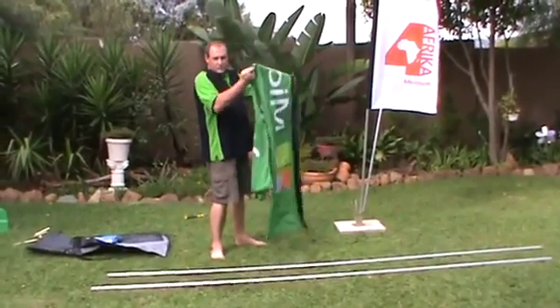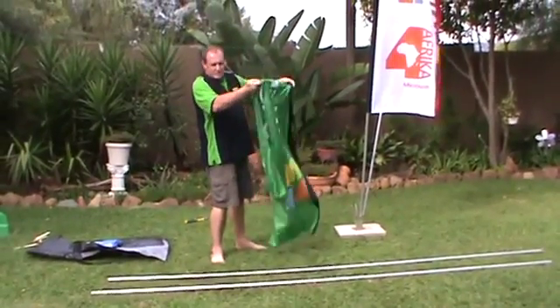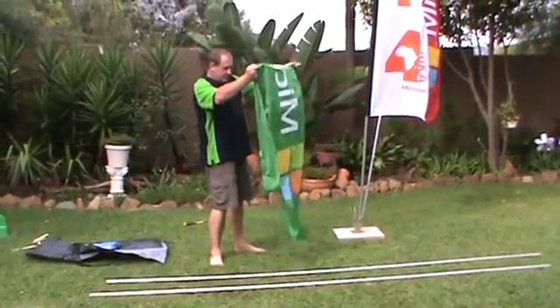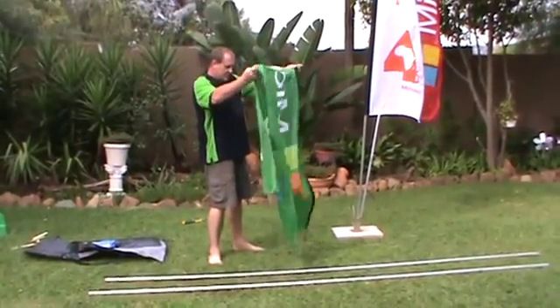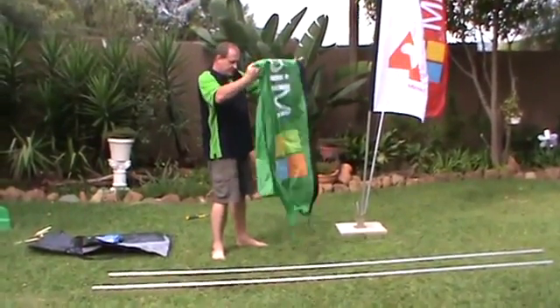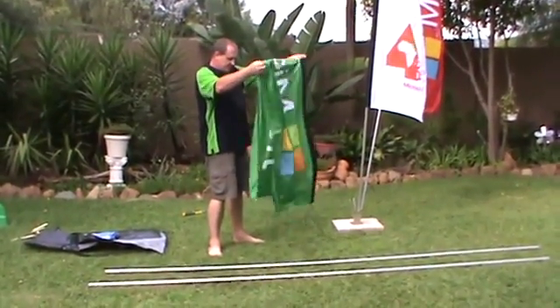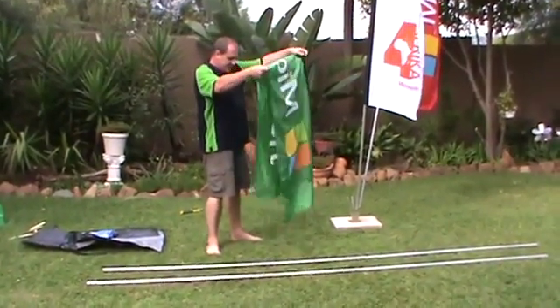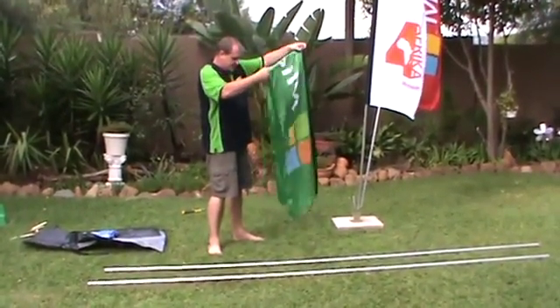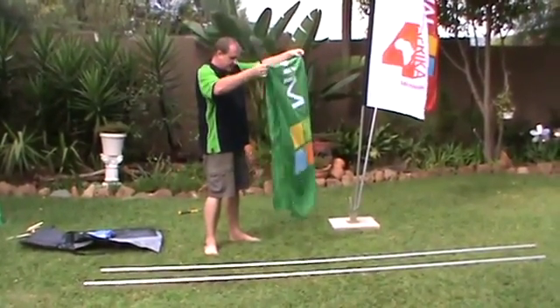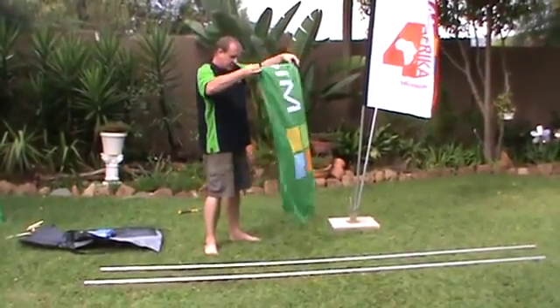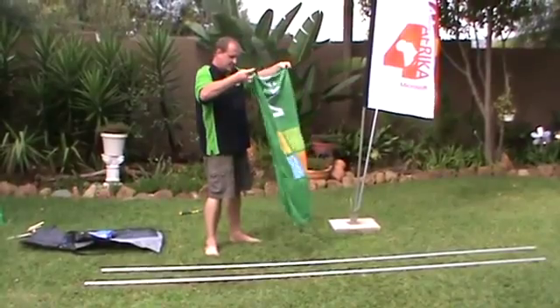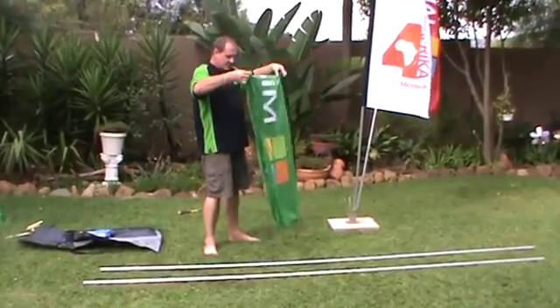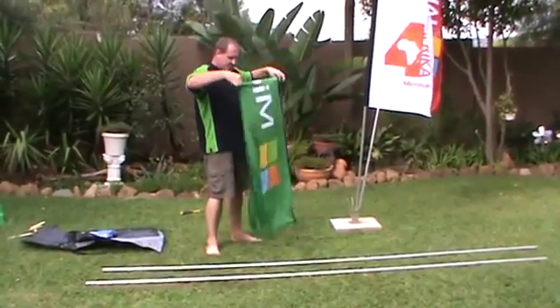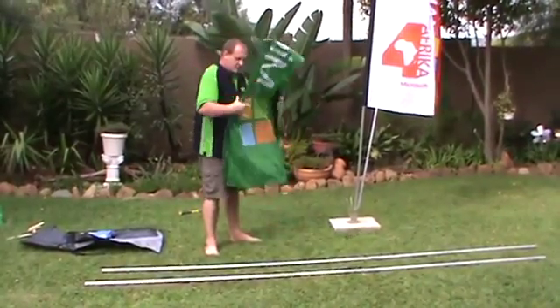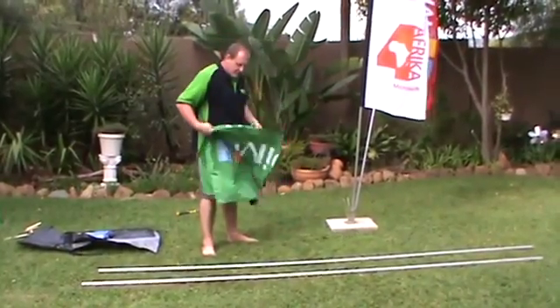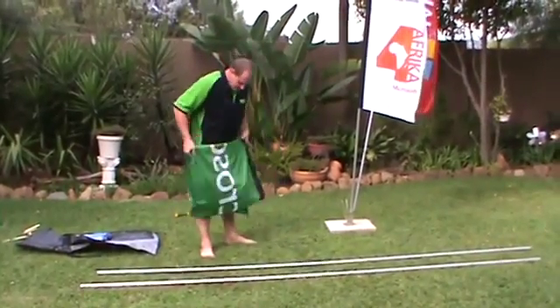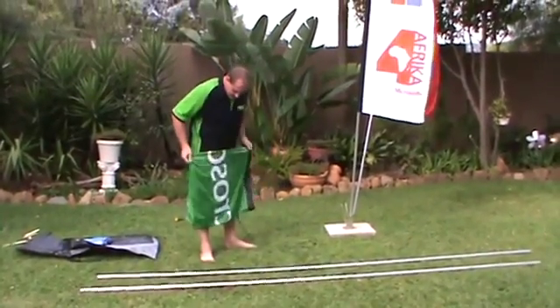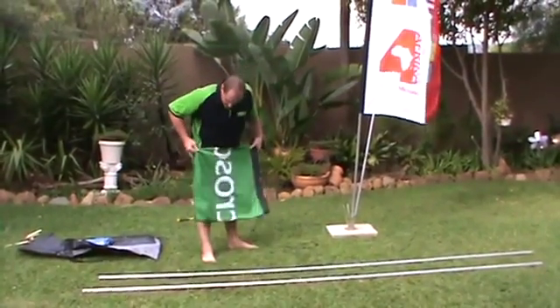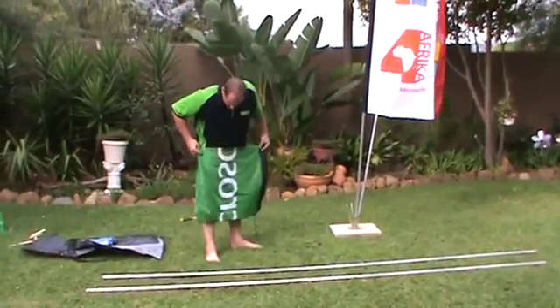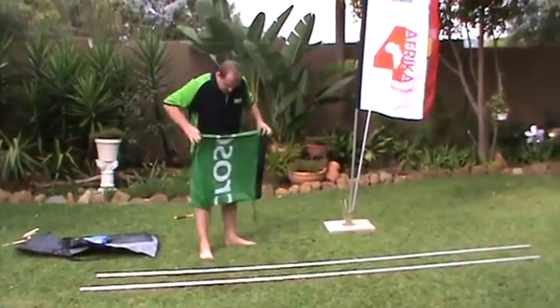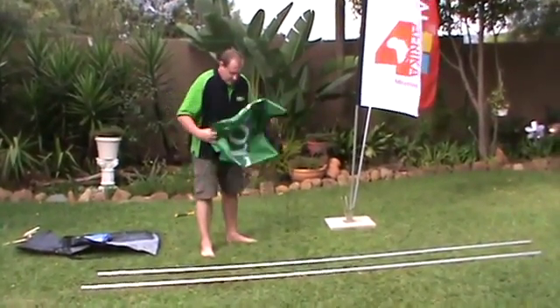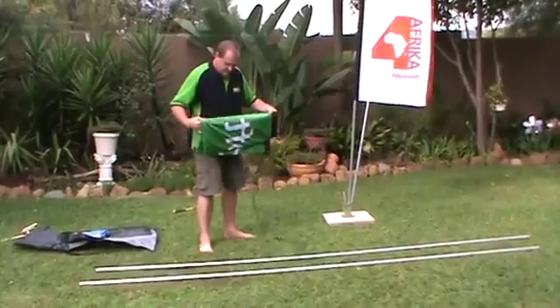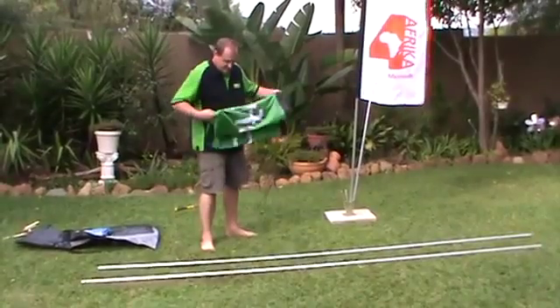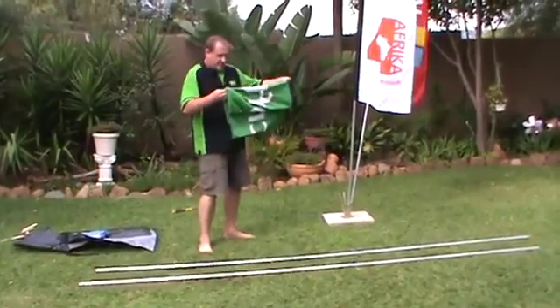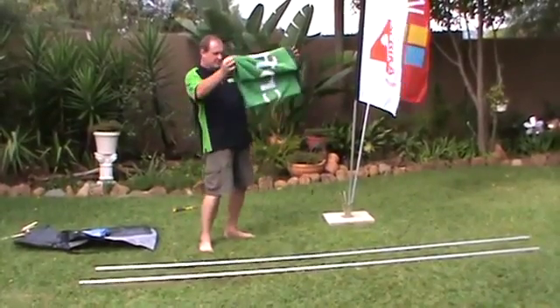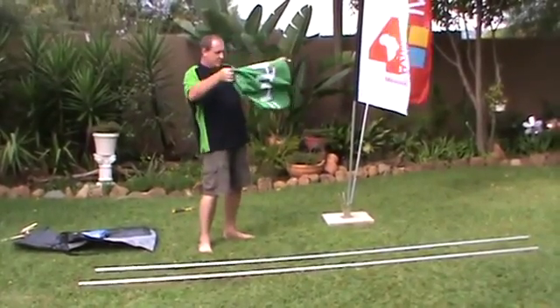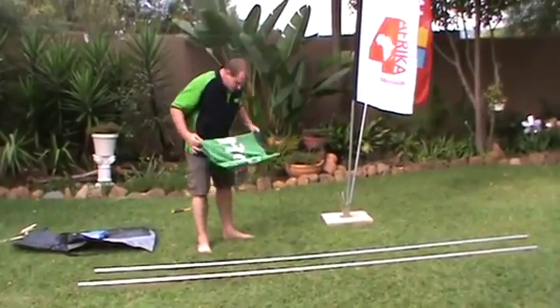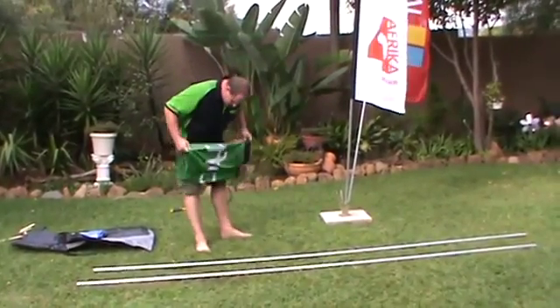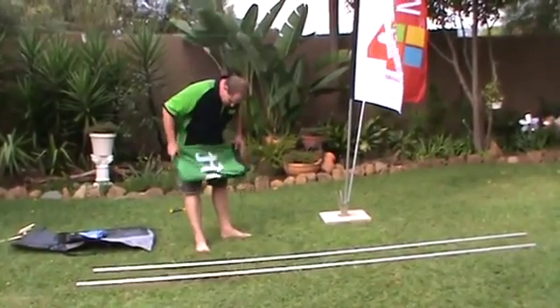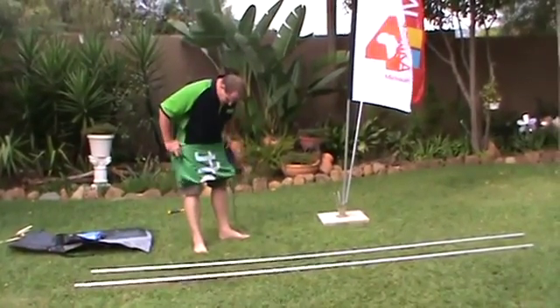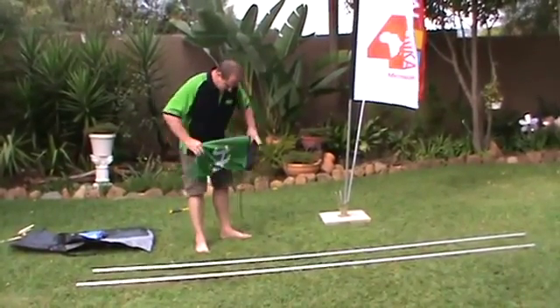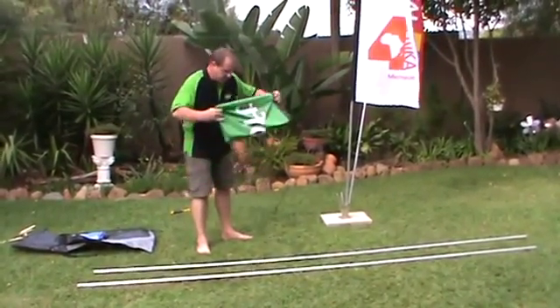Also, try not to let the prints touch the ground — if it's wet or muddy they will get dirty, and once again if you want to use them at a later stage you might have a problem.